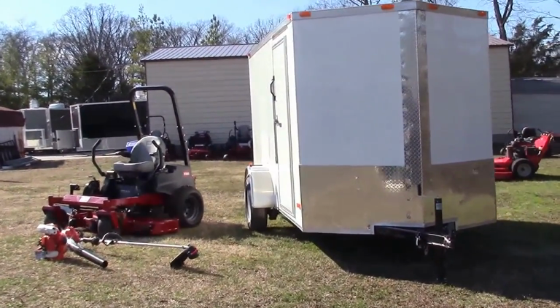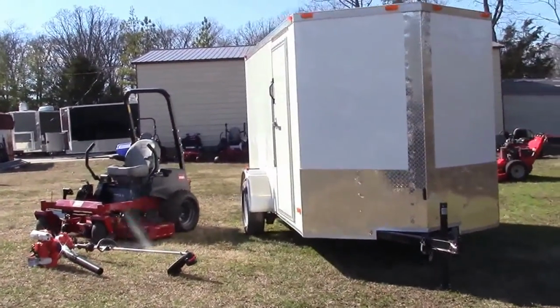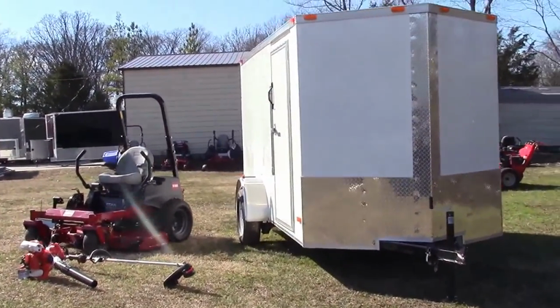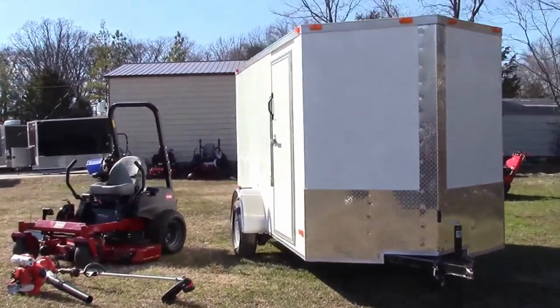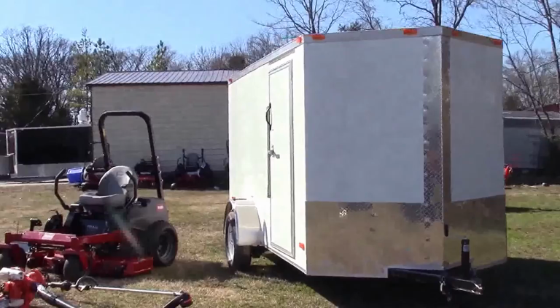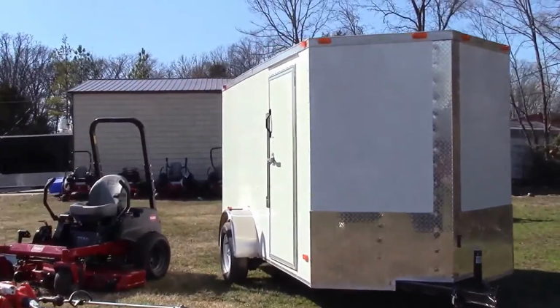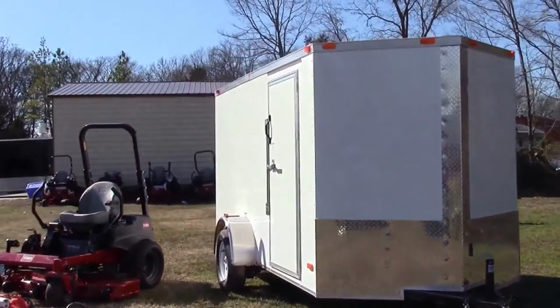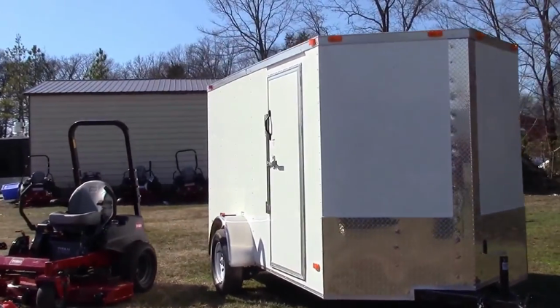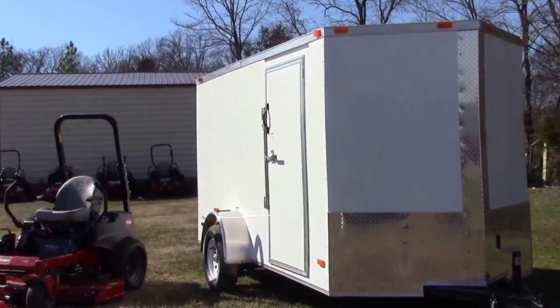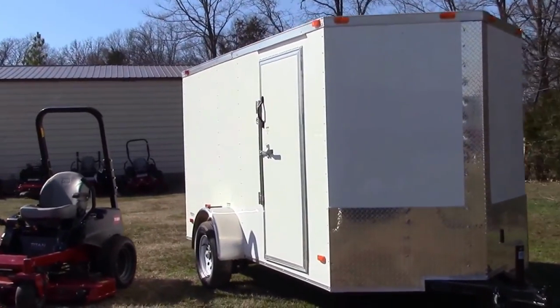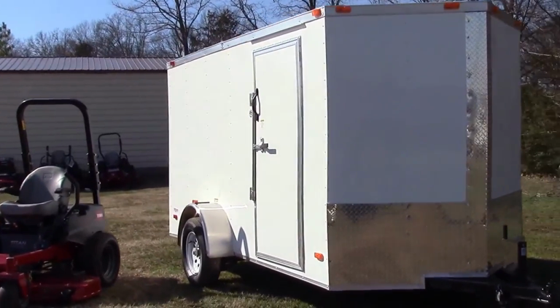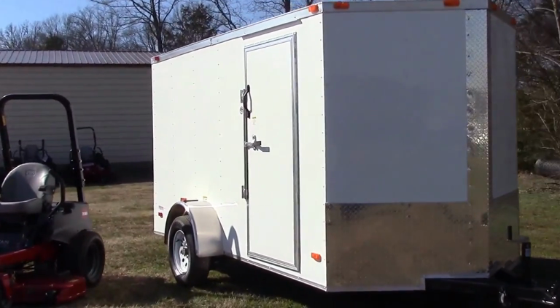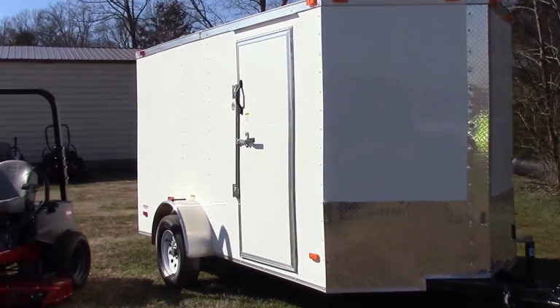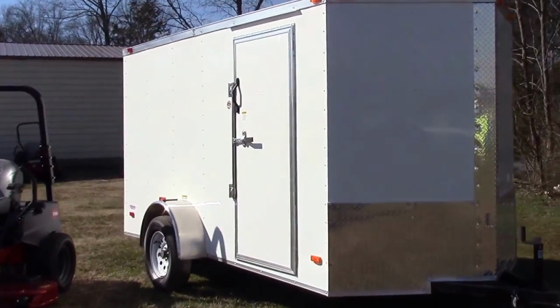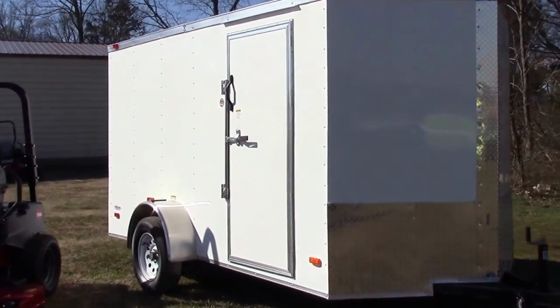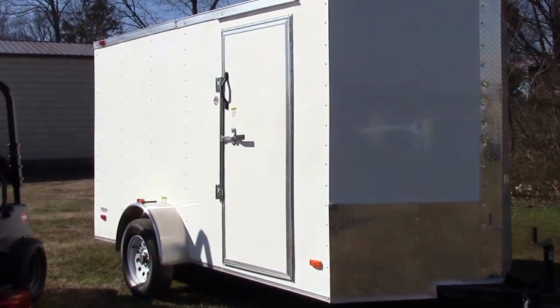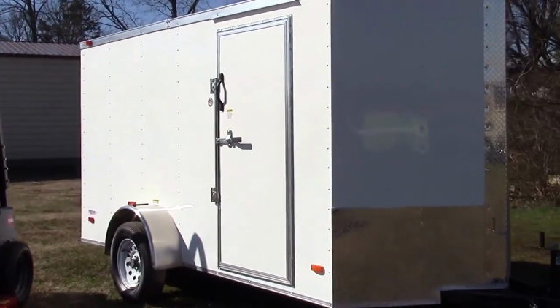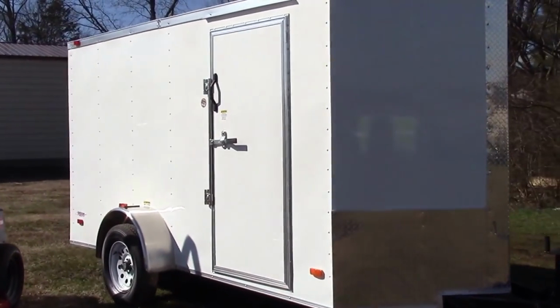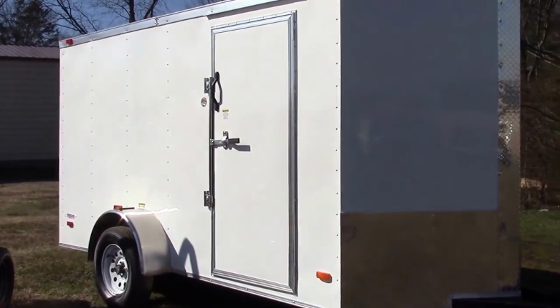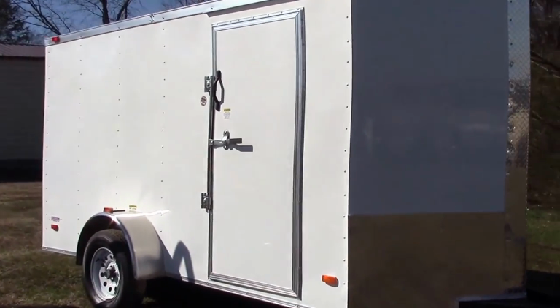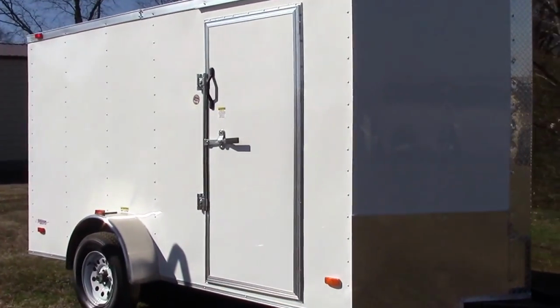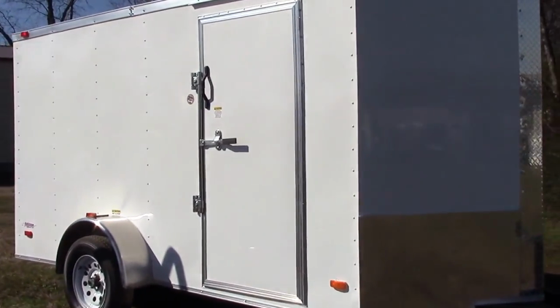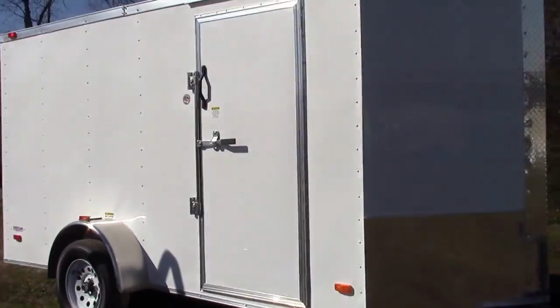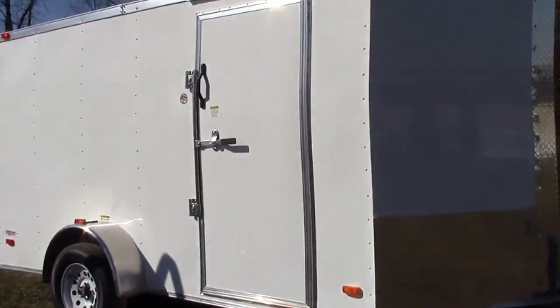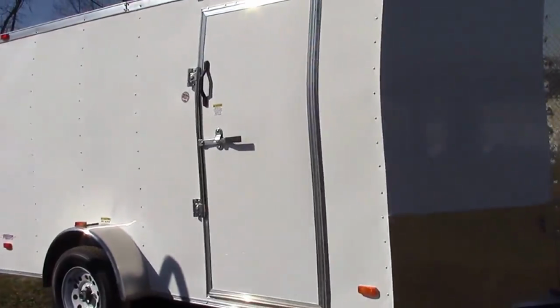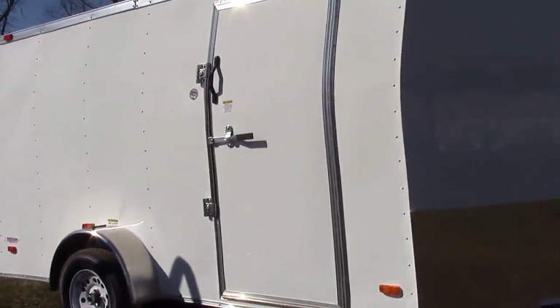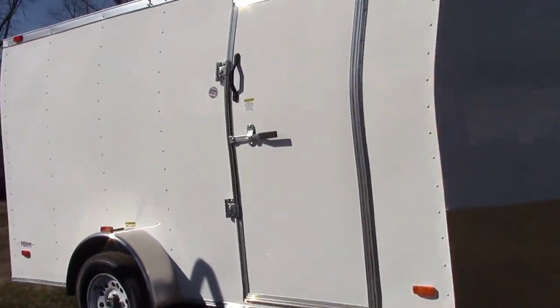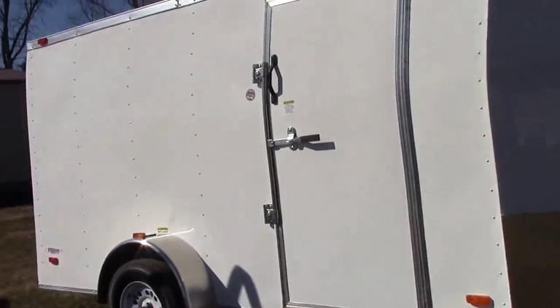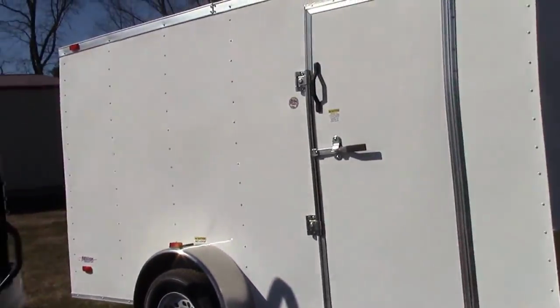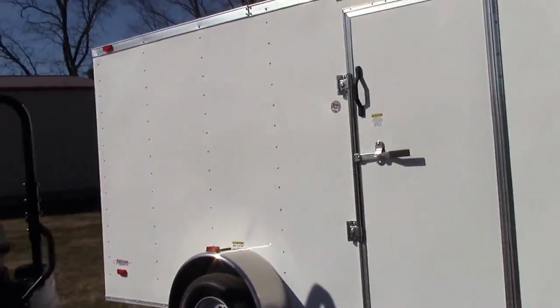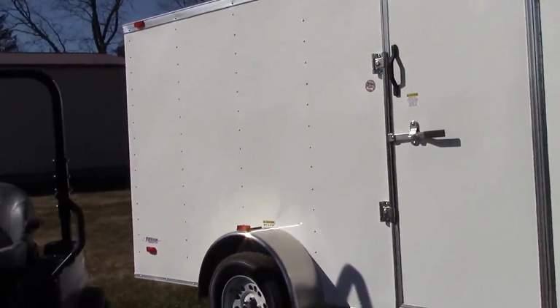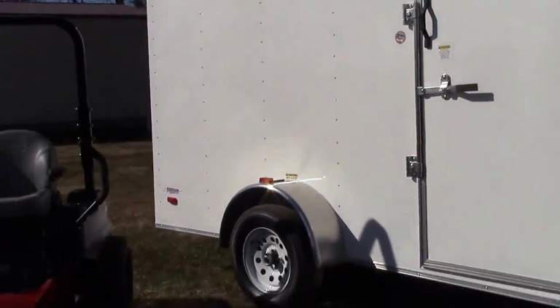This particular package deal is going to include your 6x12 V-nose enclosed trailer. As you can see, you've got your side door here and it's going to have a ramp on the back.